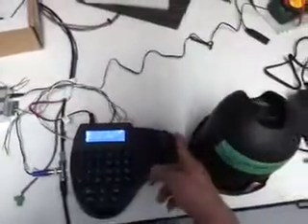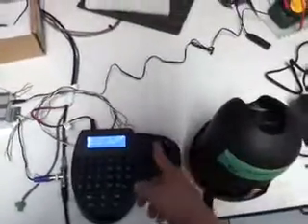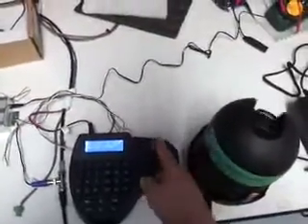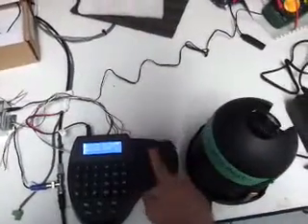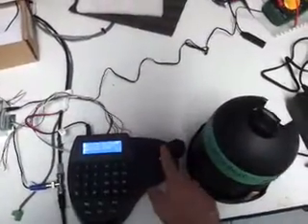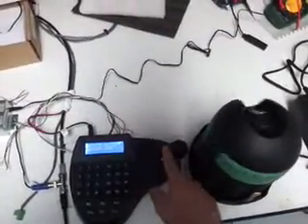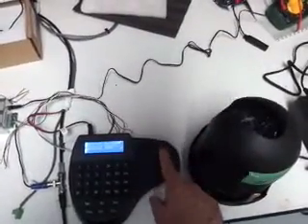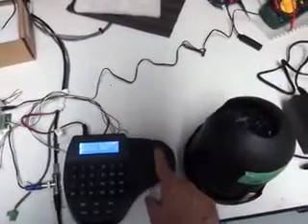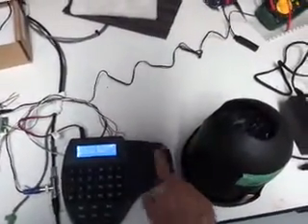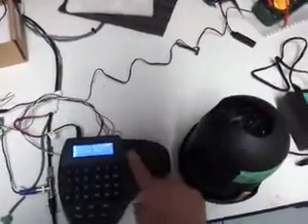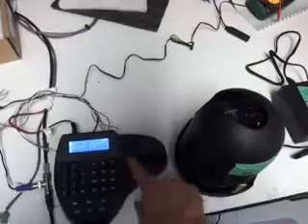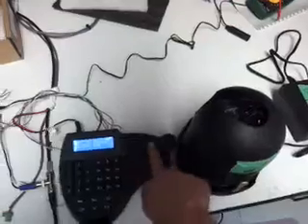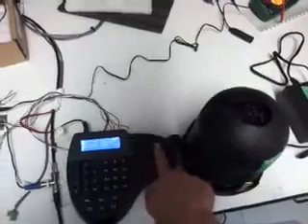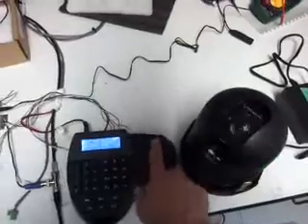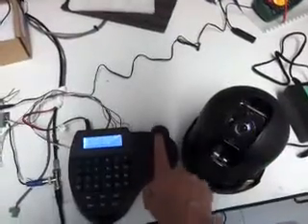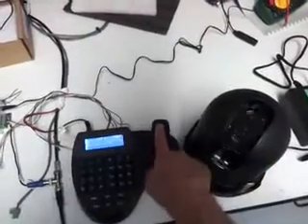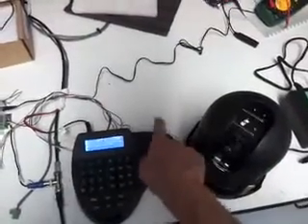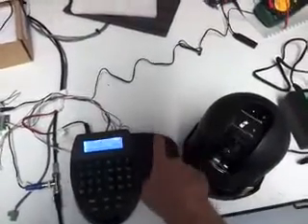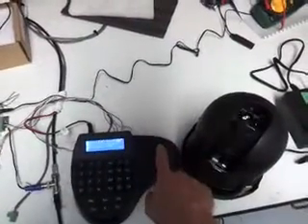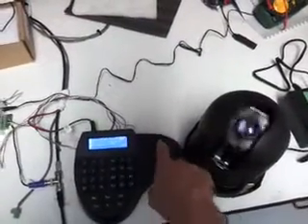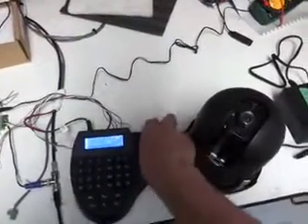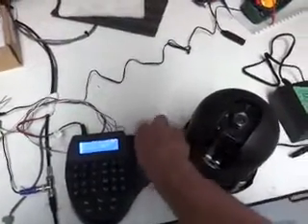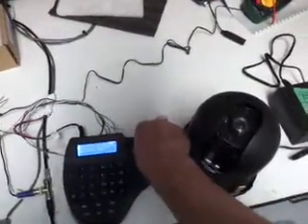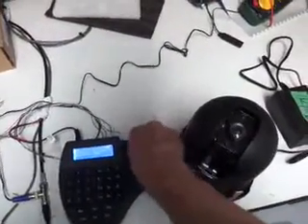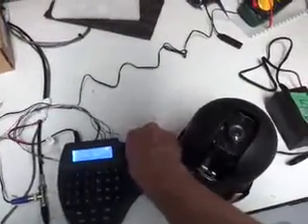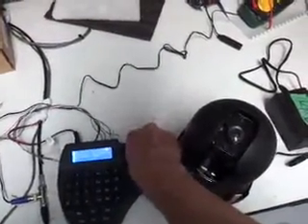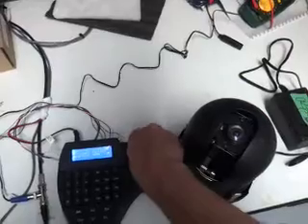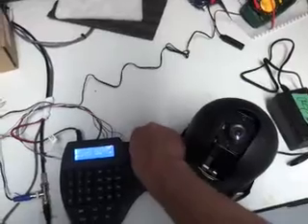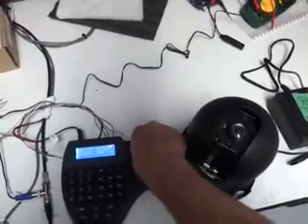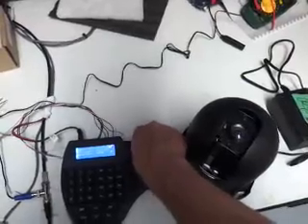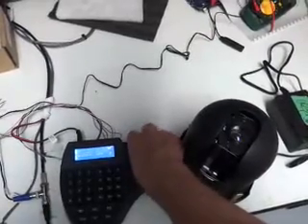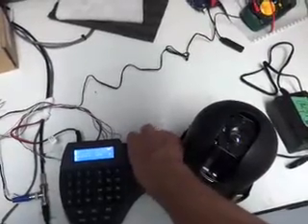Then we can see: if I move left, right, up, down, zoom in, zoom out.